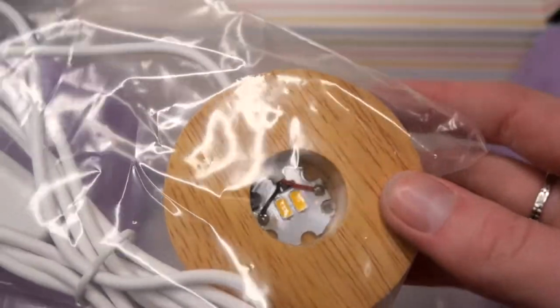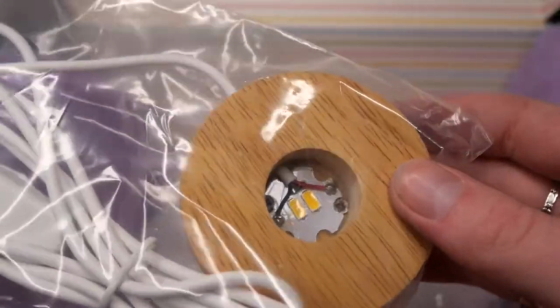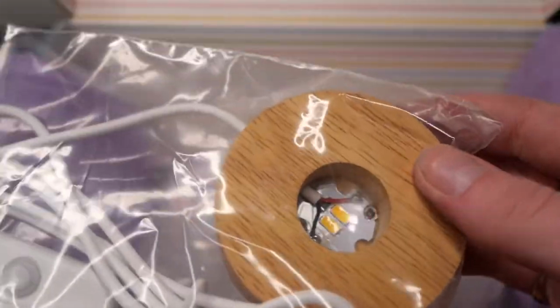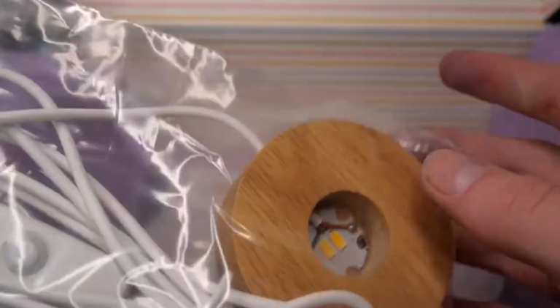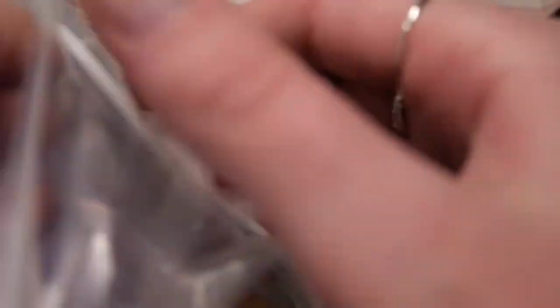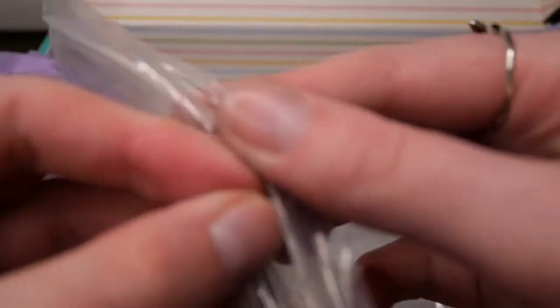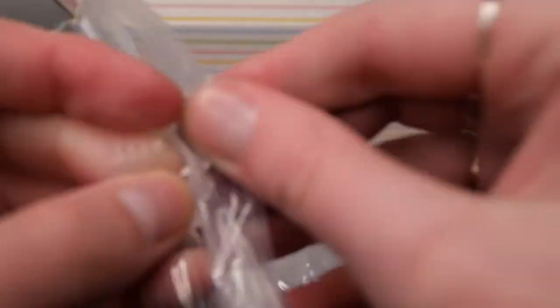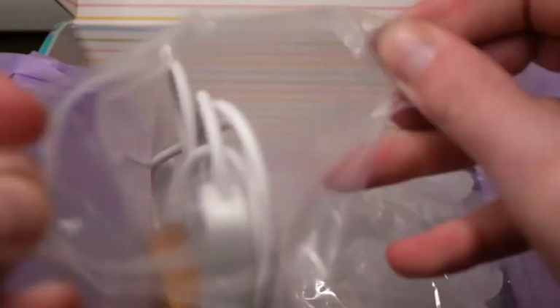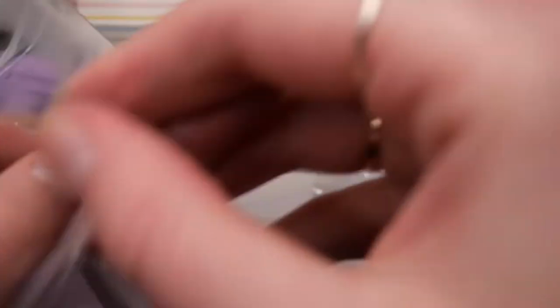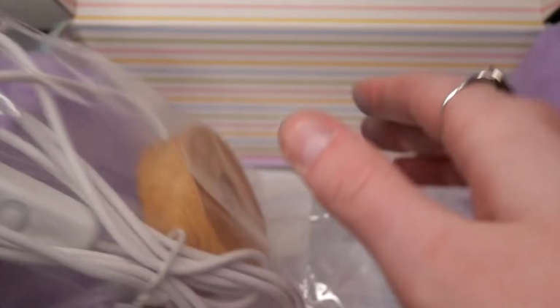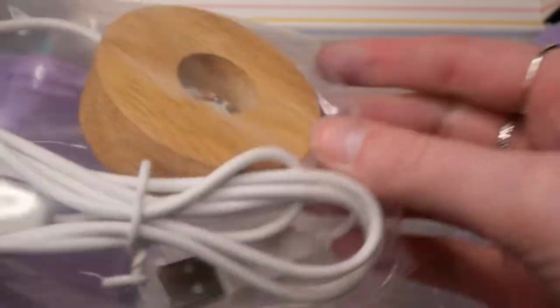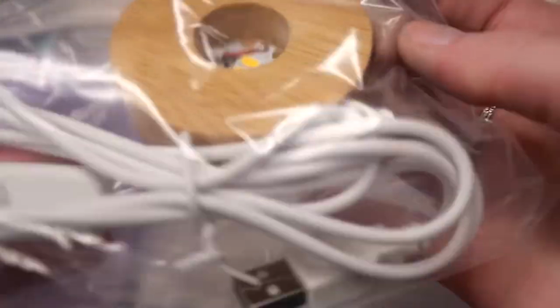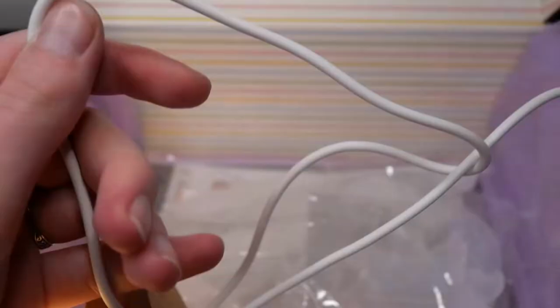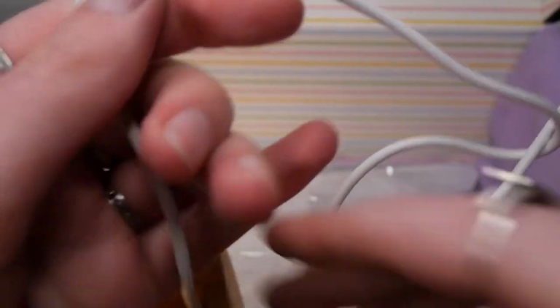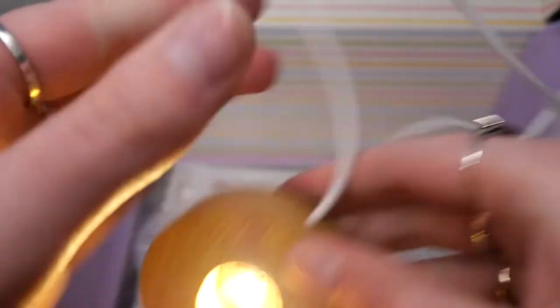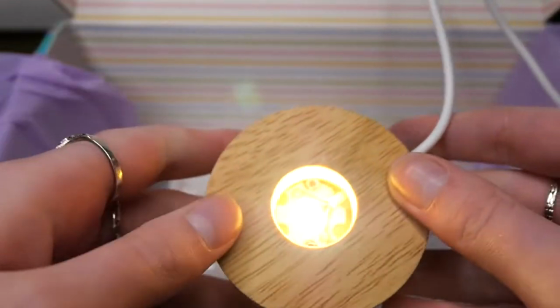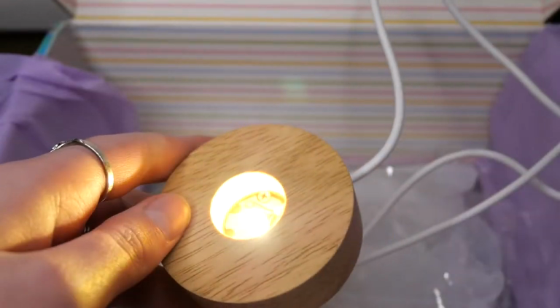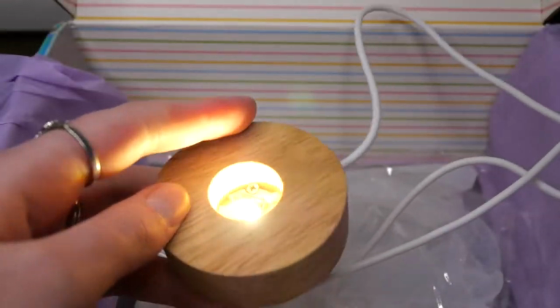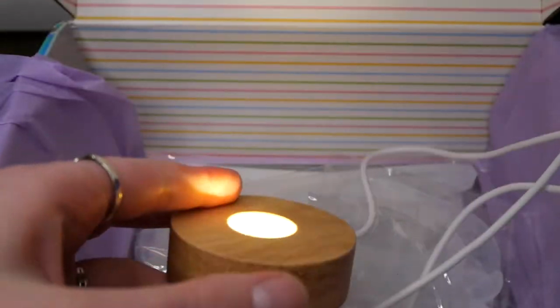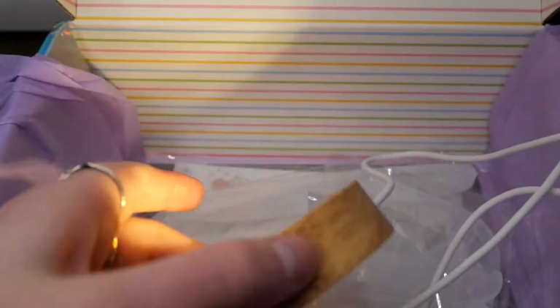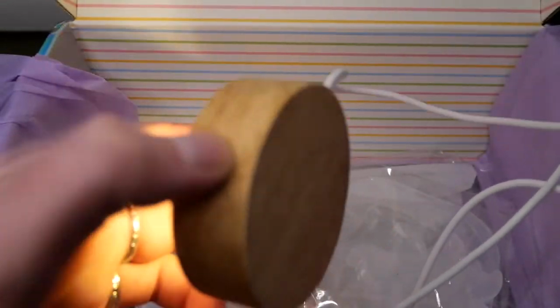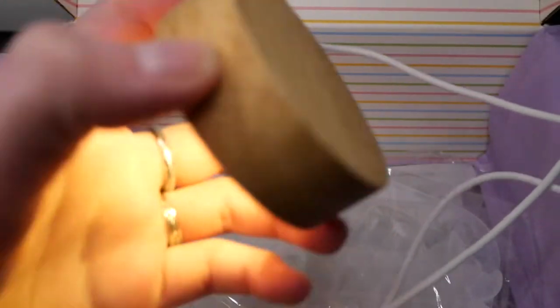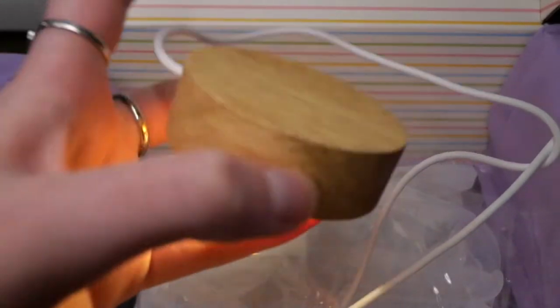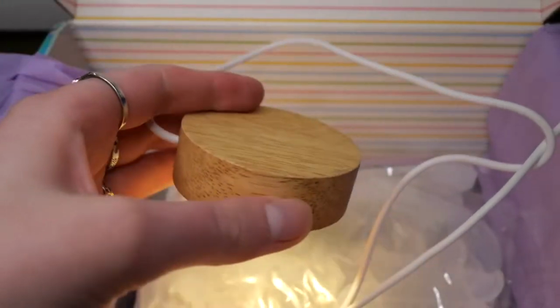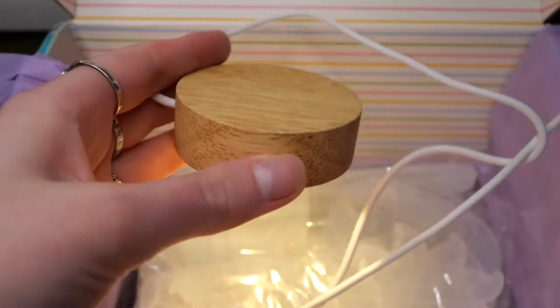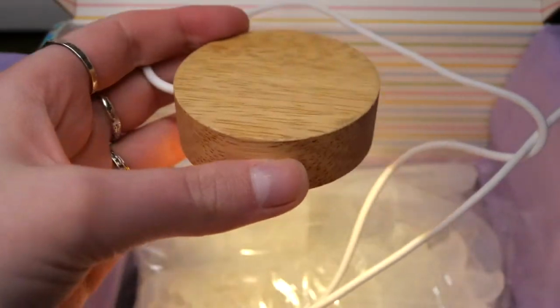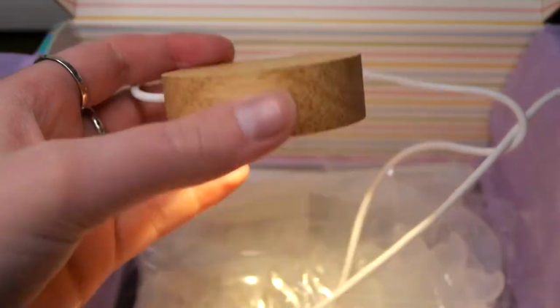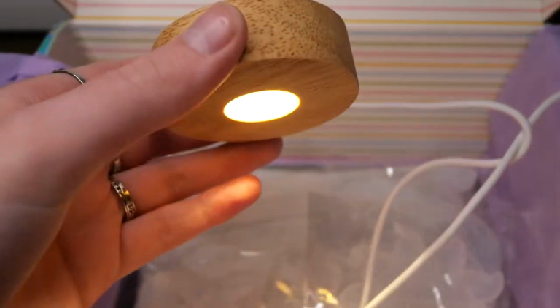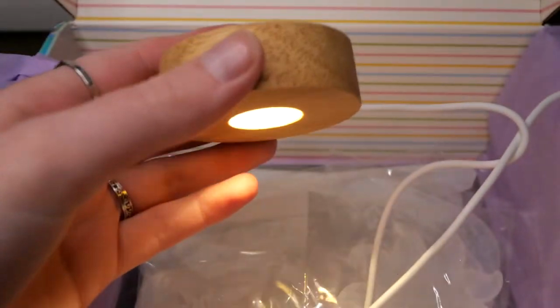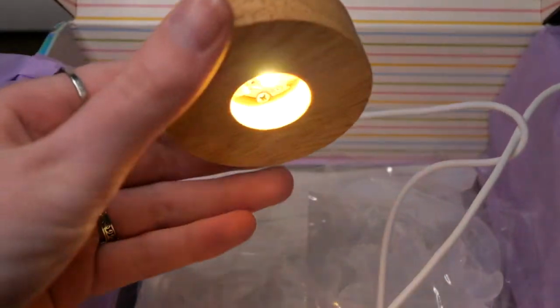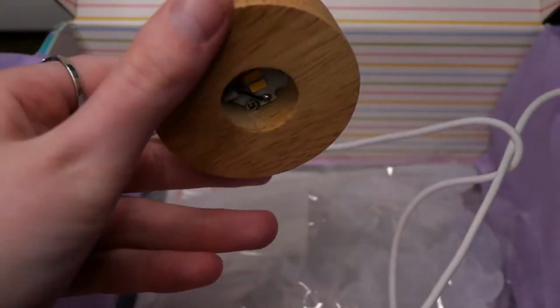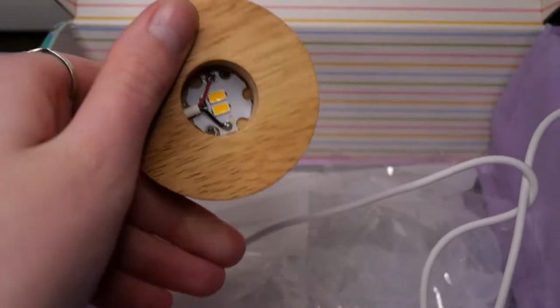We also get this light stand and this one is a bit different than the fairy gun one because it's a bit taller and only has two LED strips, but it also has a really beautiful warm light.